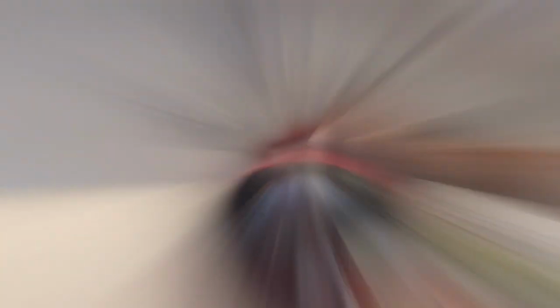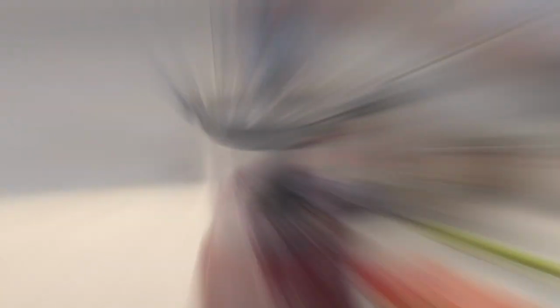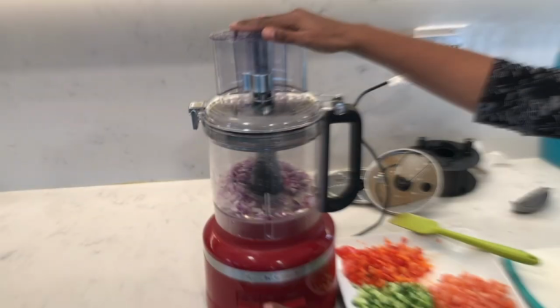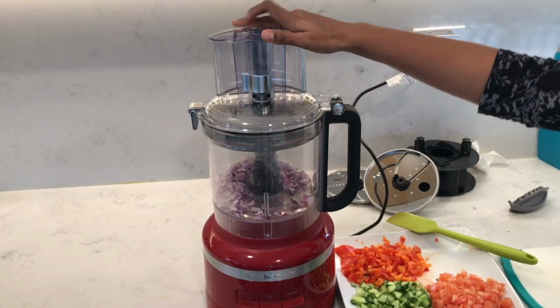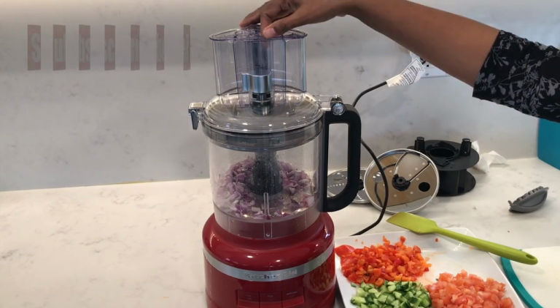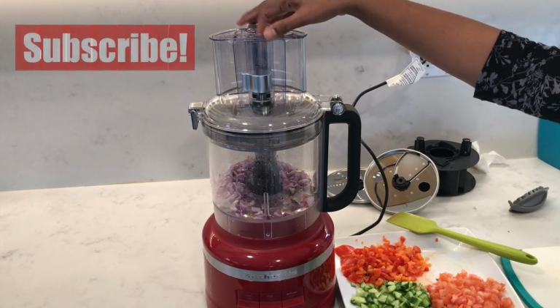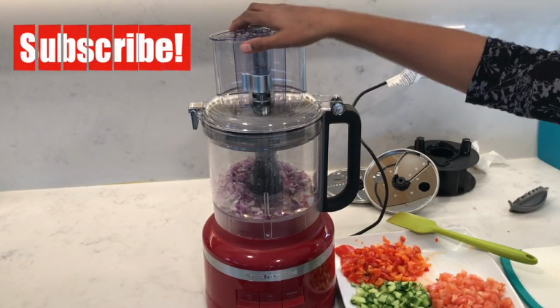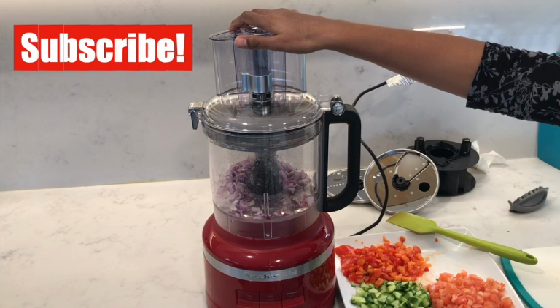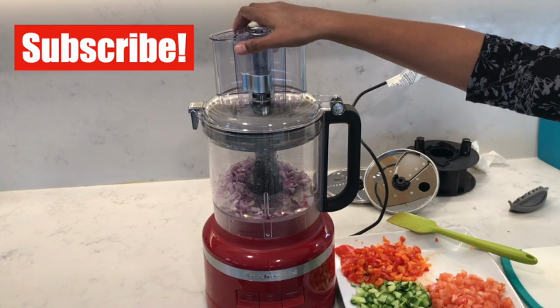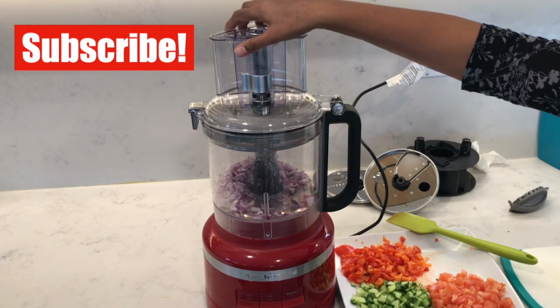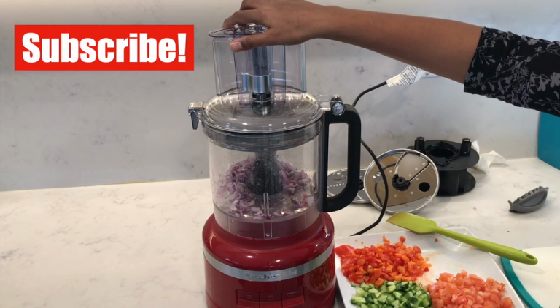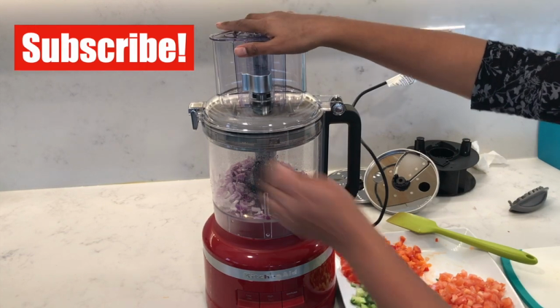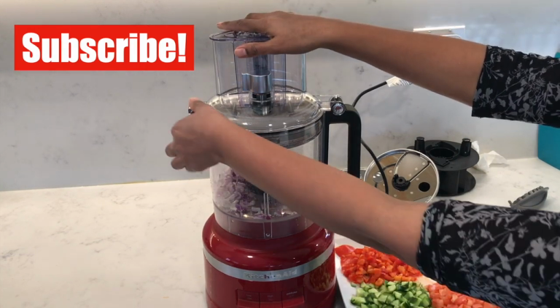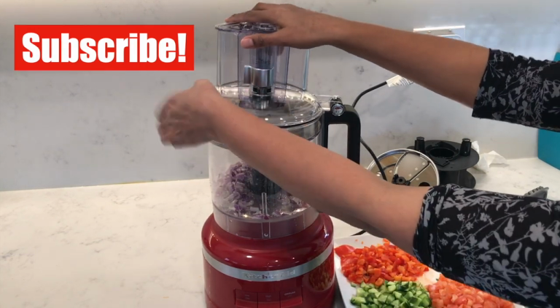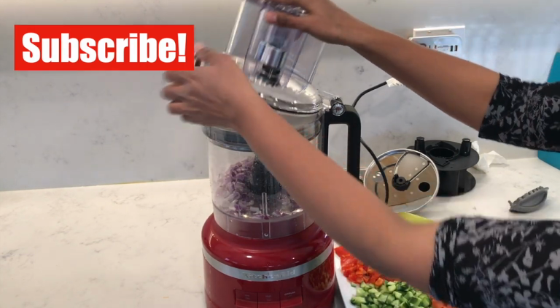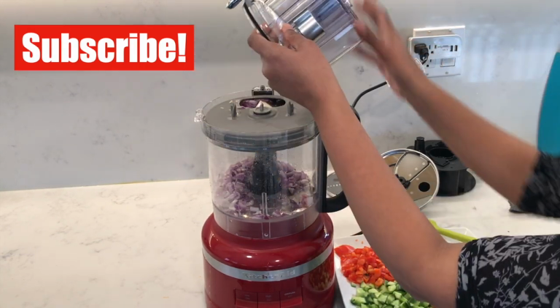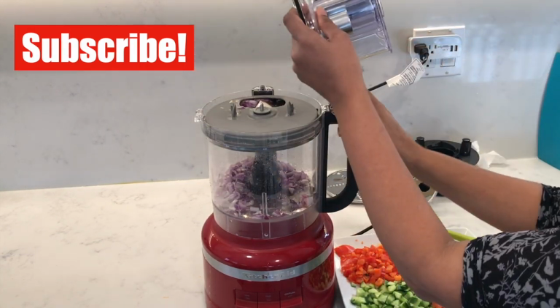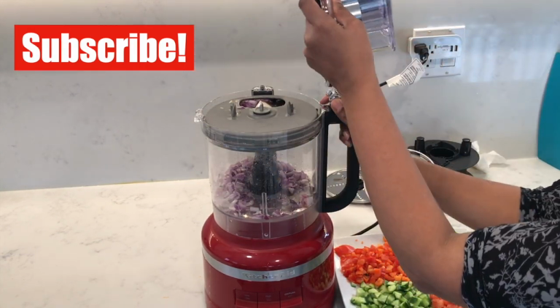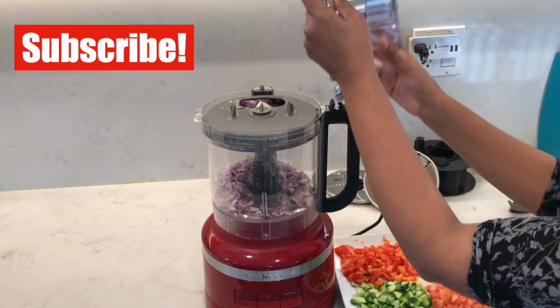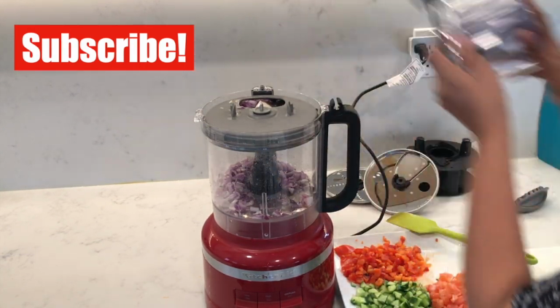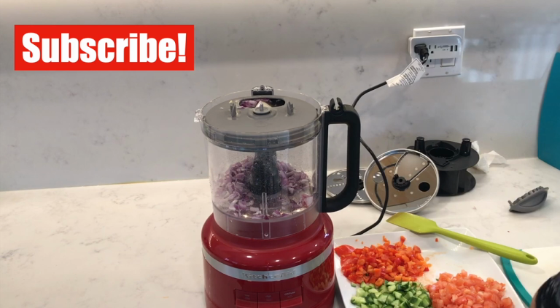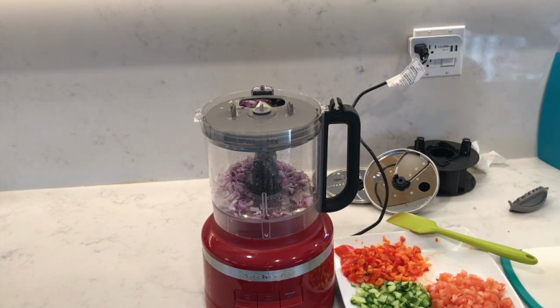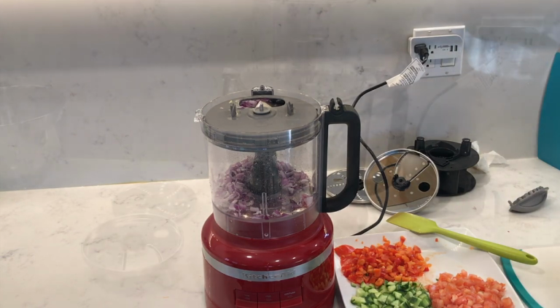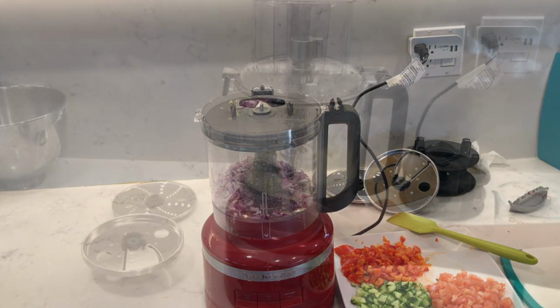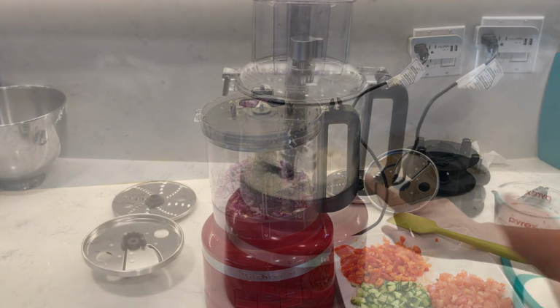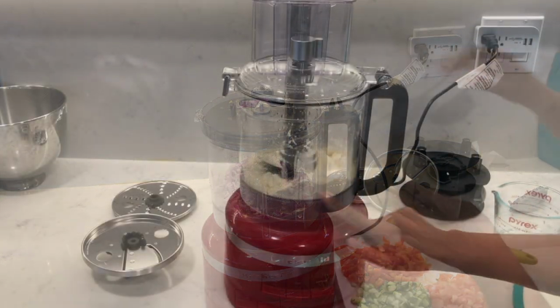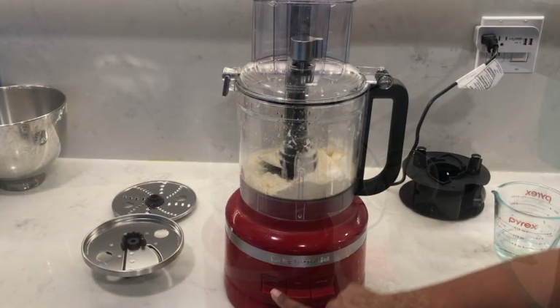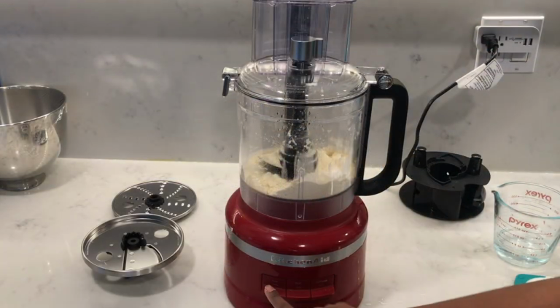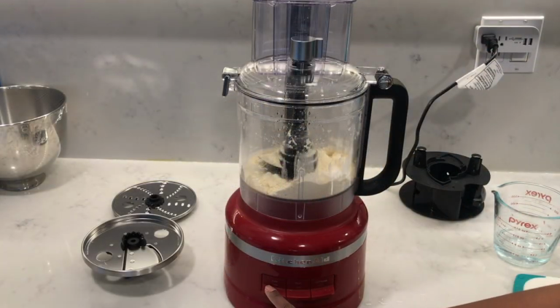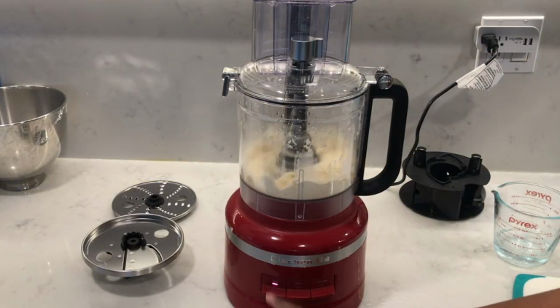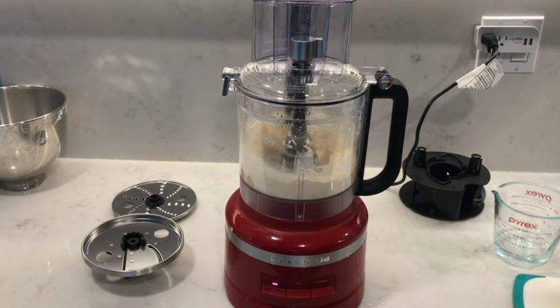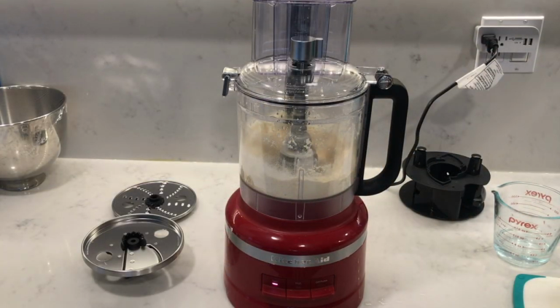In this video, I'll focus more on the features and how to use the food processor. In my next video, I'll be sharing the results of how well it processes different types of foods, and I'll add a link as soon as it's available.